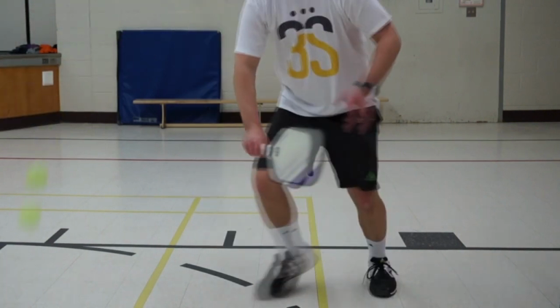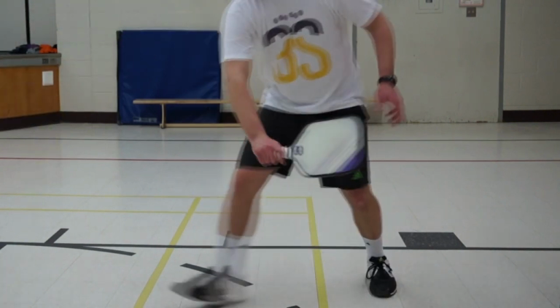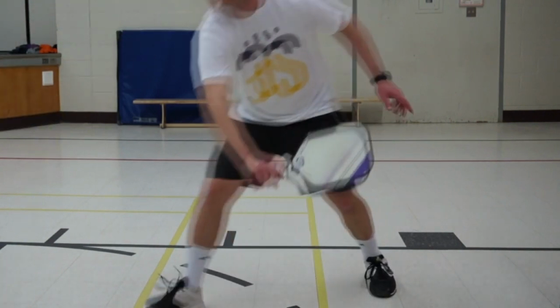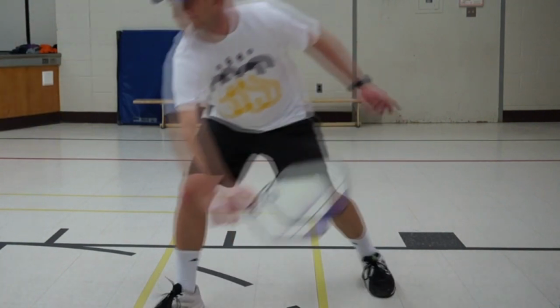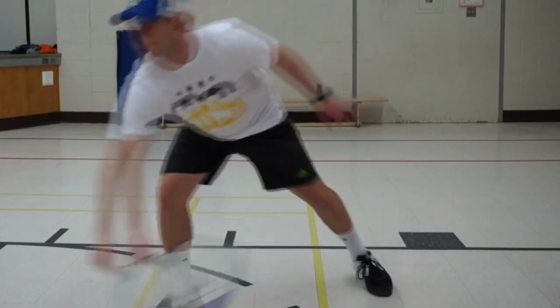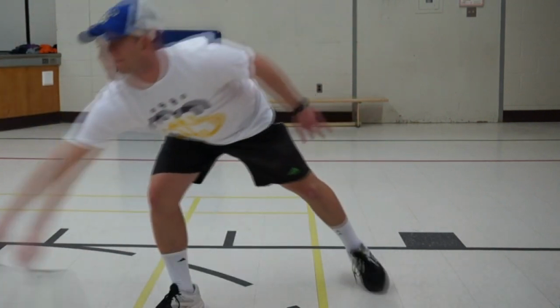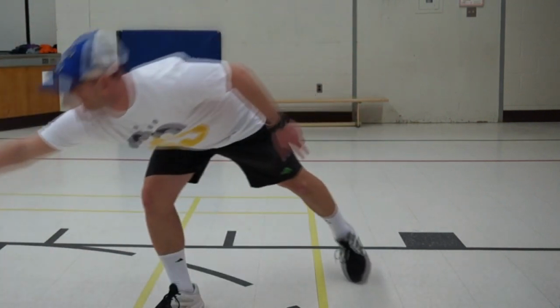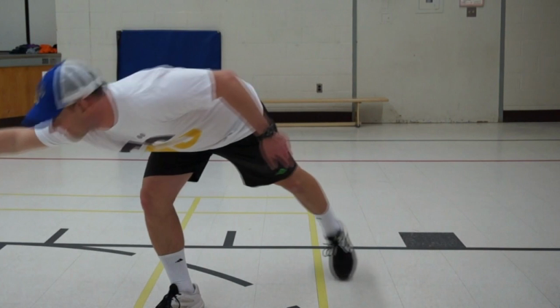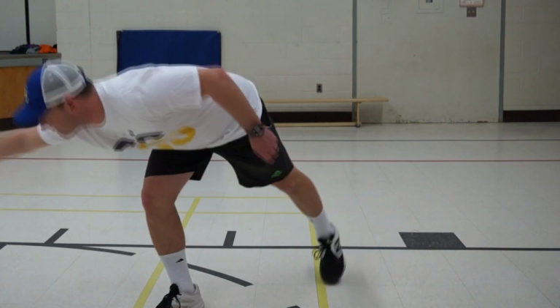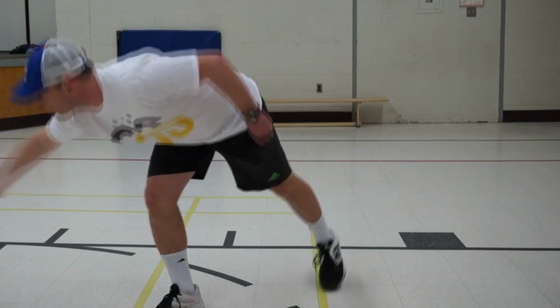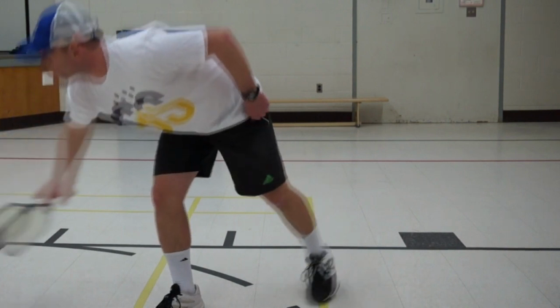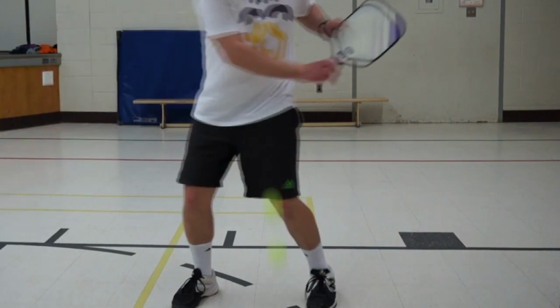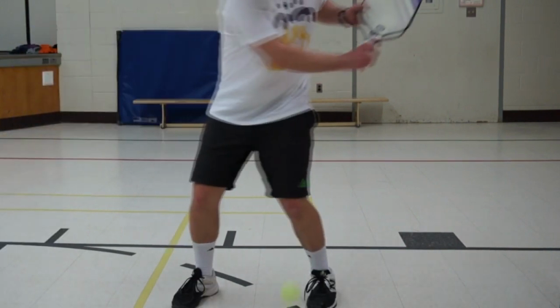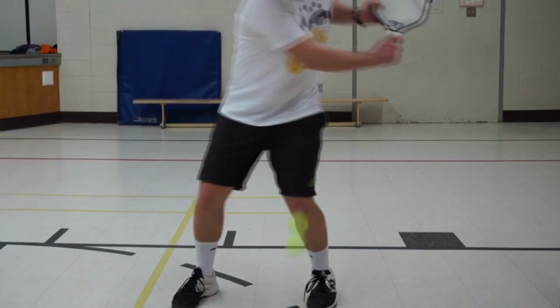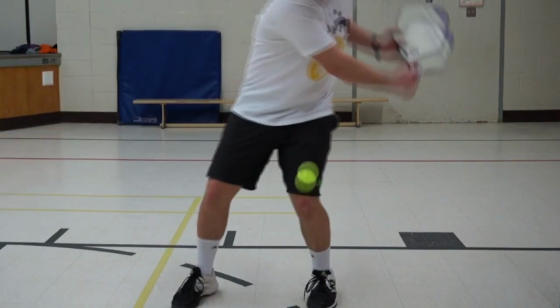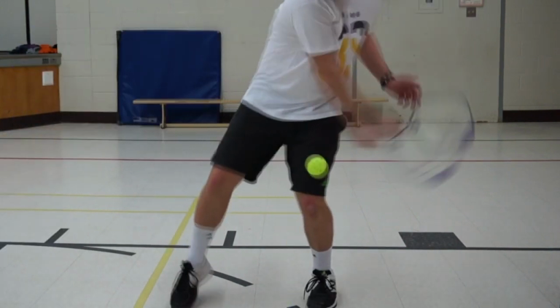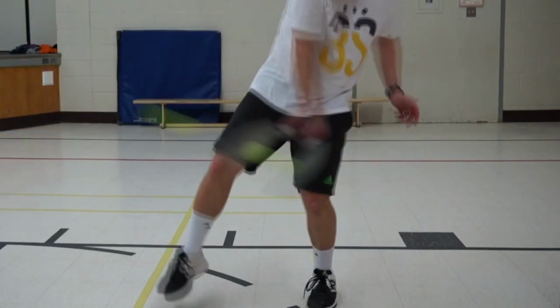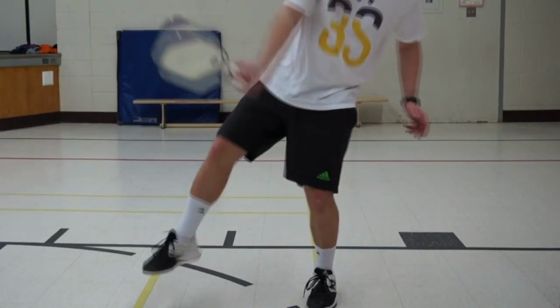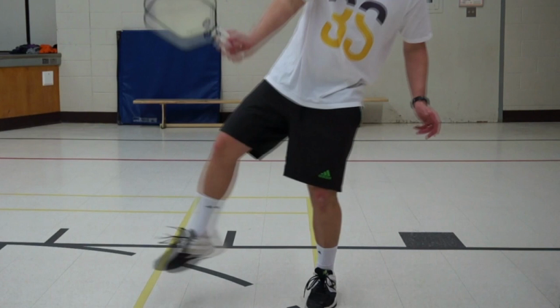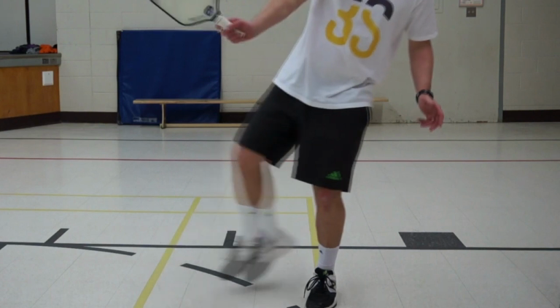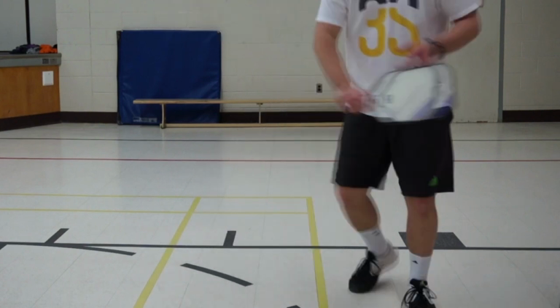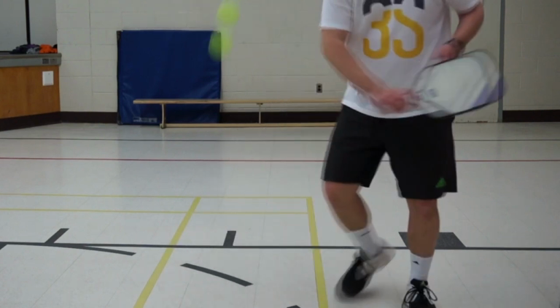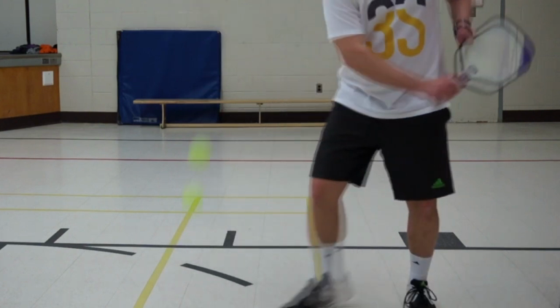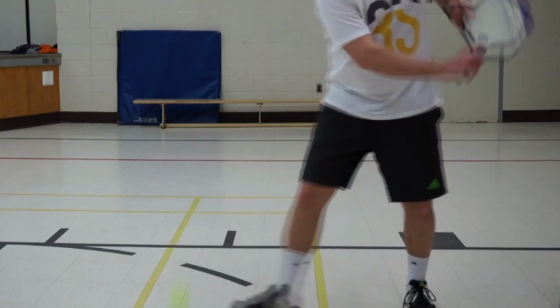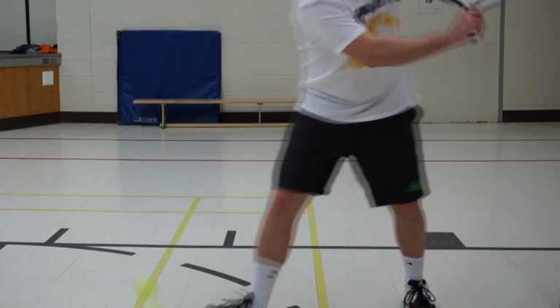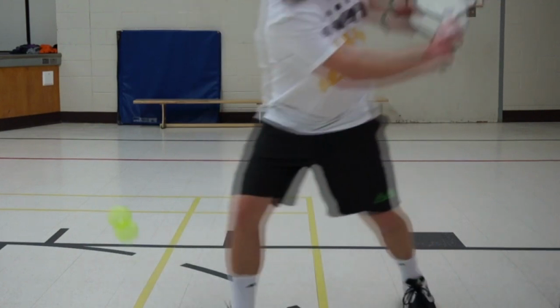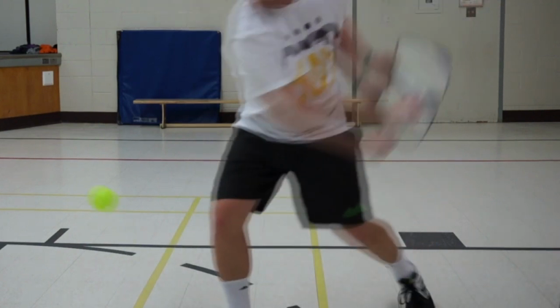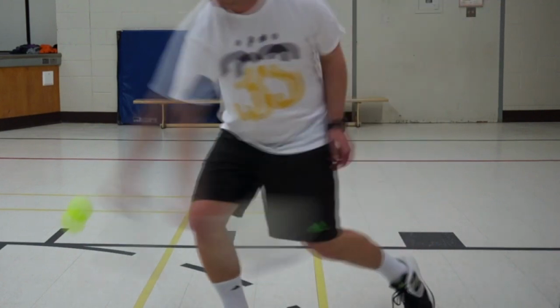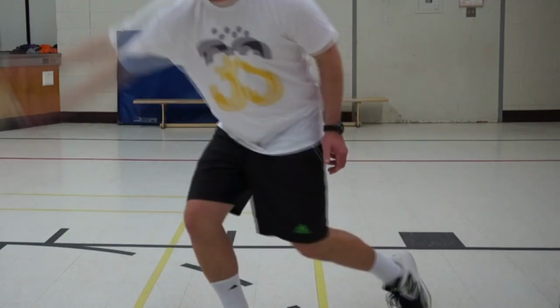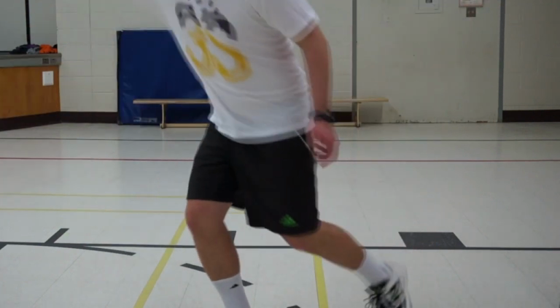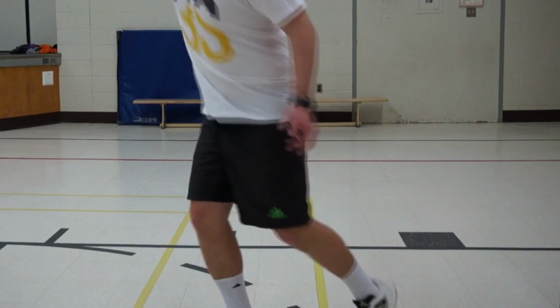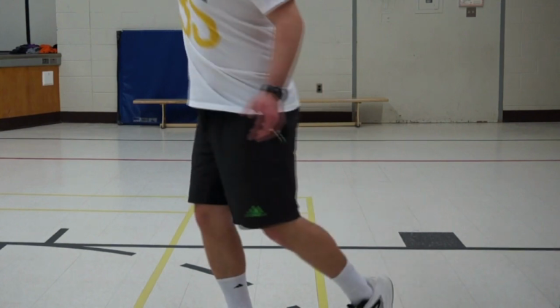It's important not to reach too far forward, or else you'll be off balance. And letting the ball get beside or behind you puts you in a very weak position. The ideal impact point is thigh high, out front, and a comfortable distance from your body.